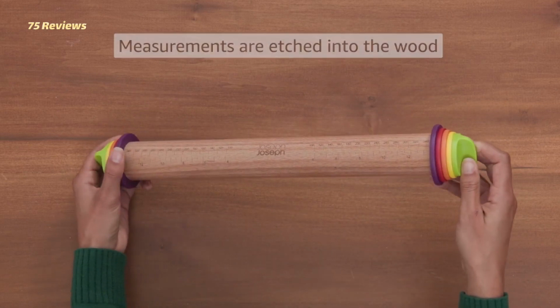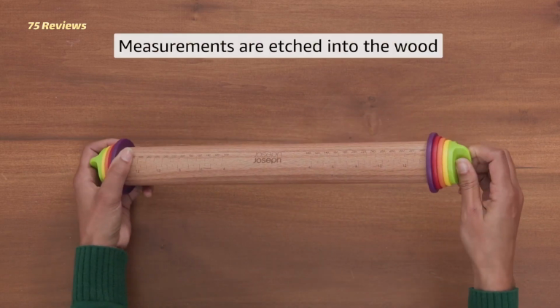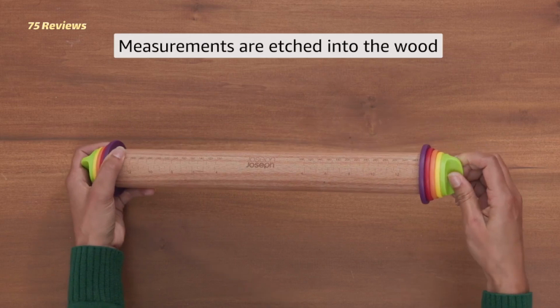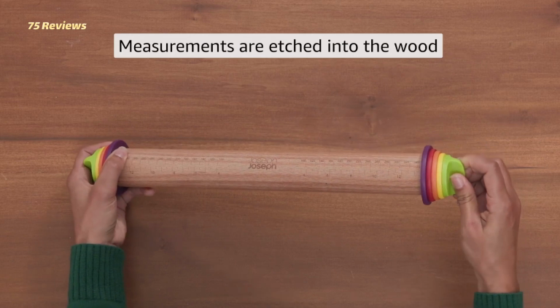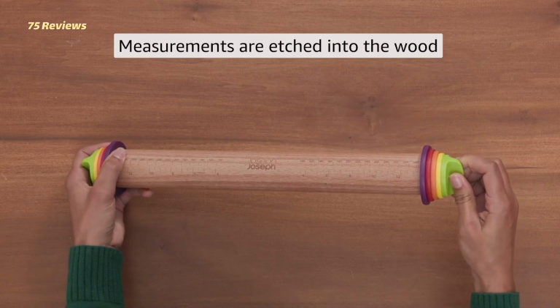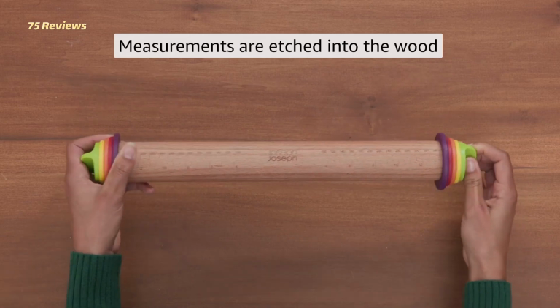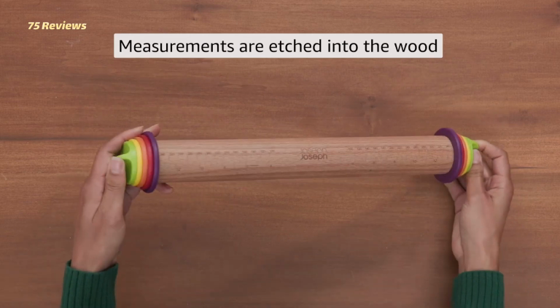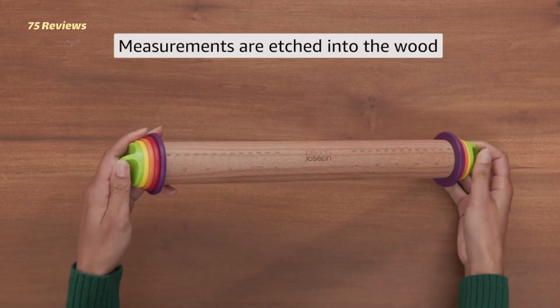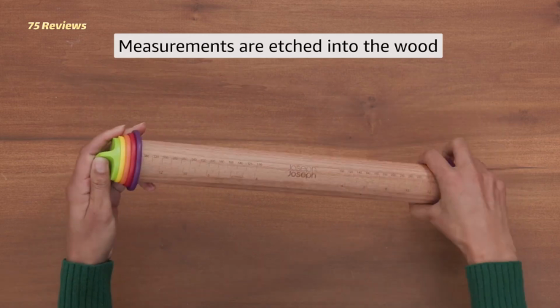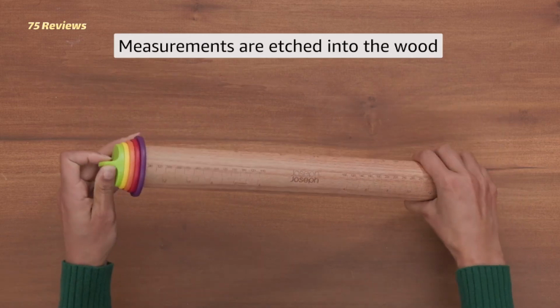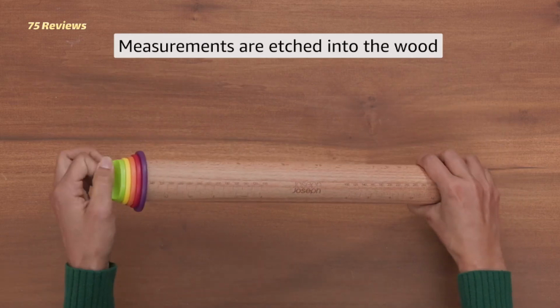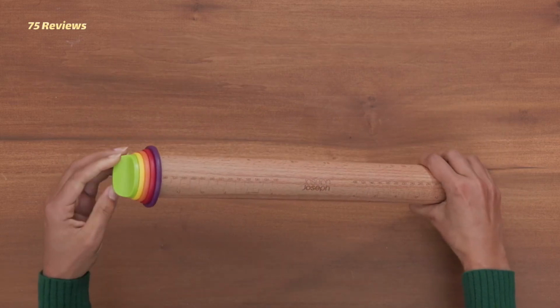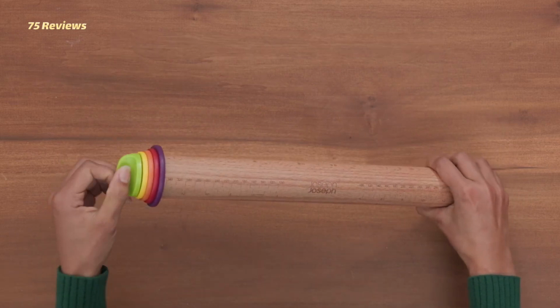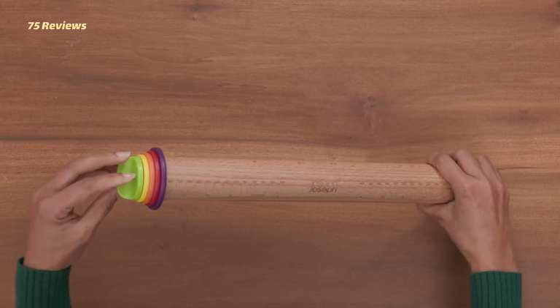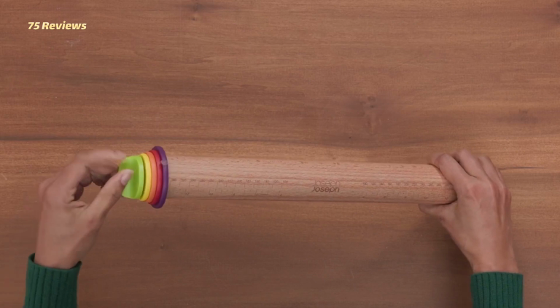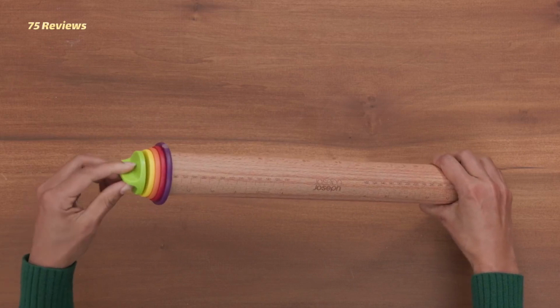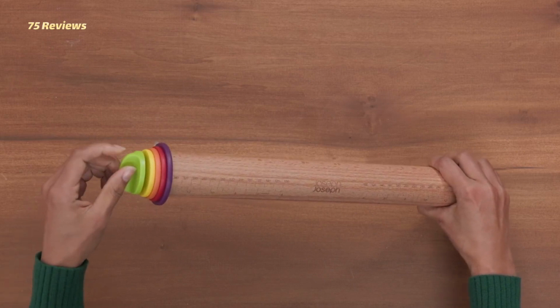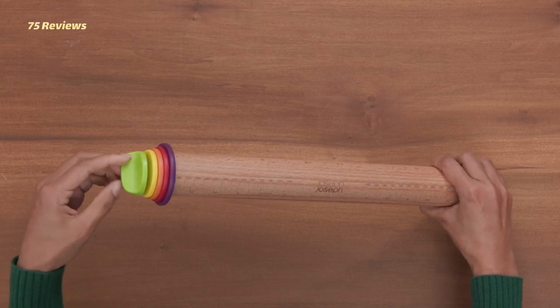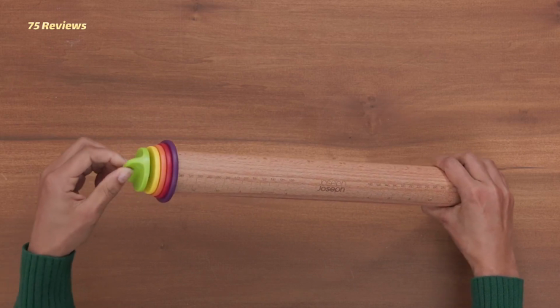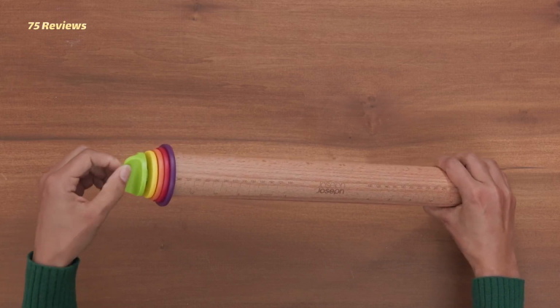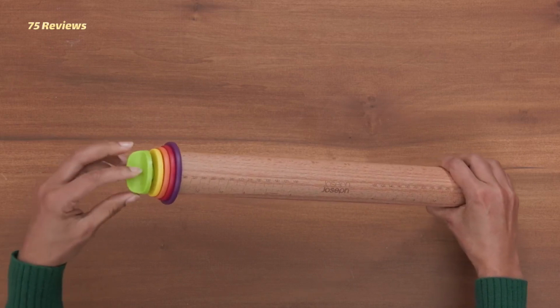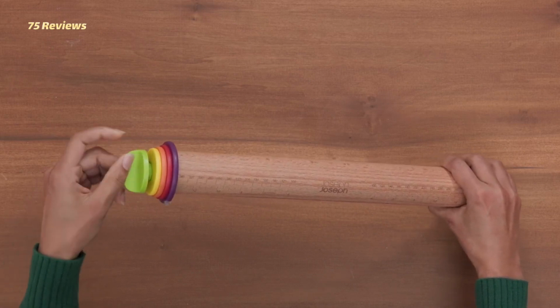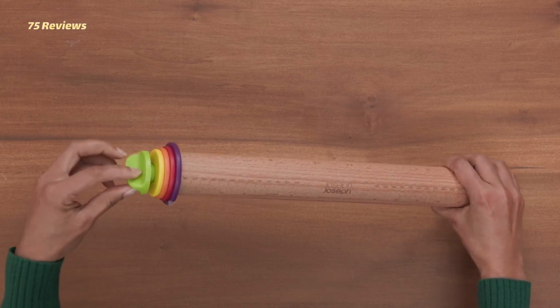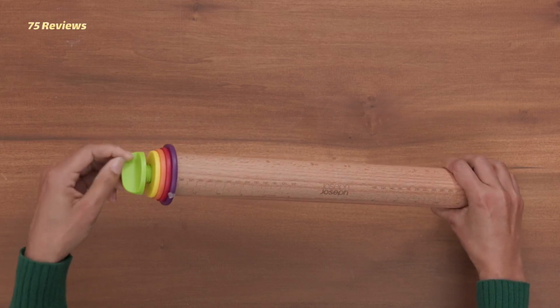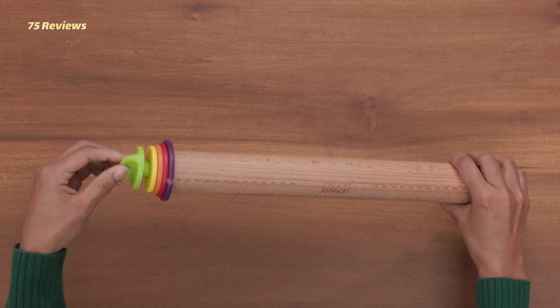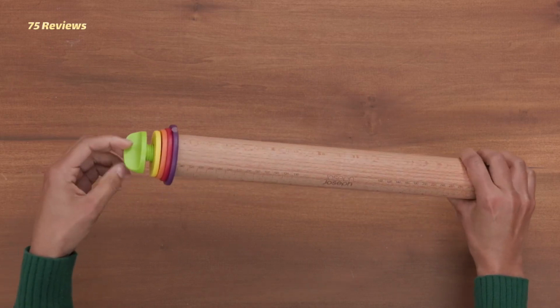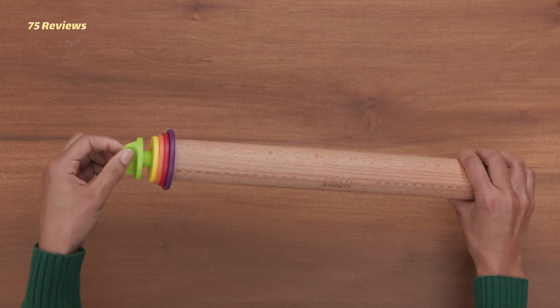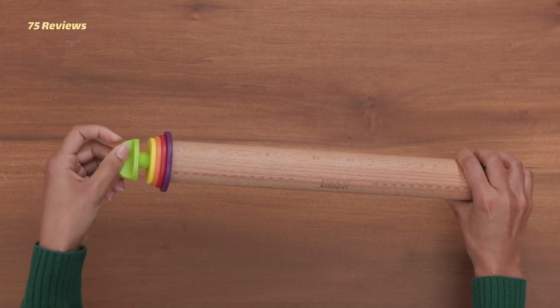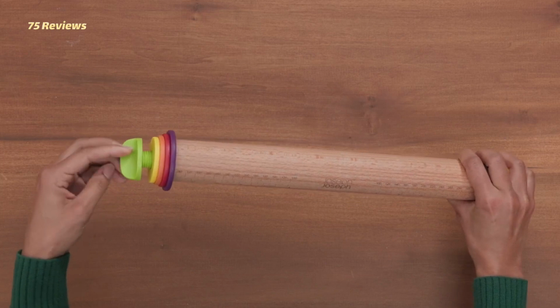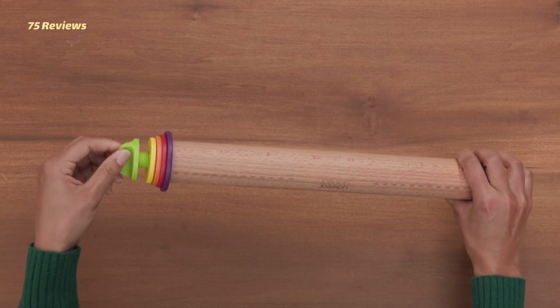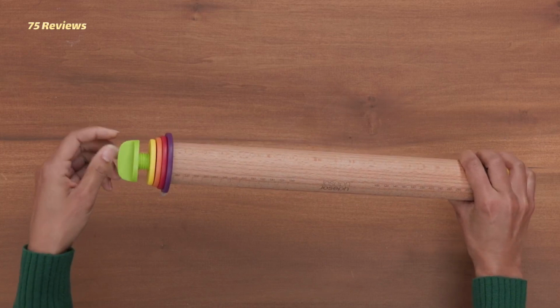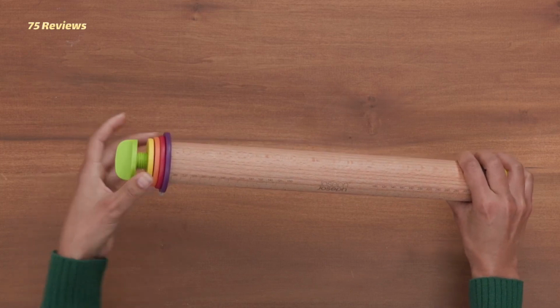Even better, this solid beech pin helps you roll your dough to a precise thickness so your cookies will bake evenly. Simply put one set of the colorful plastic rings on the ends of the pin, and you'll roll the dough to that depth.